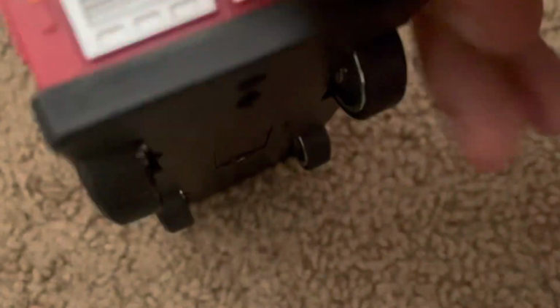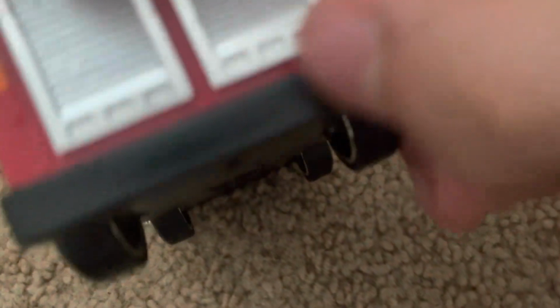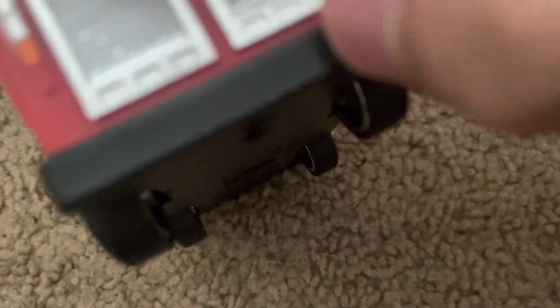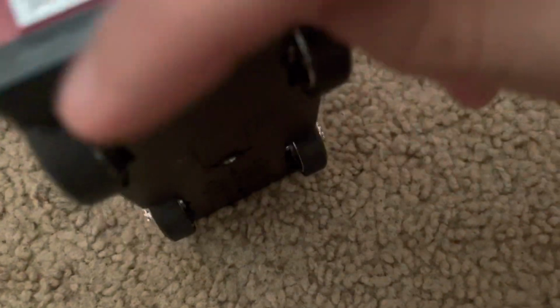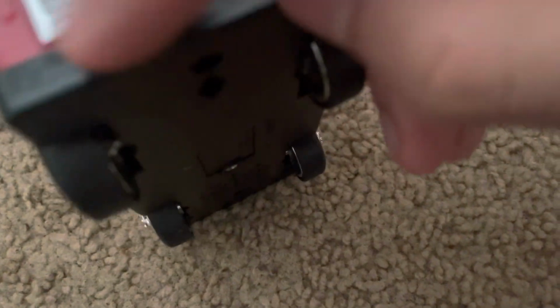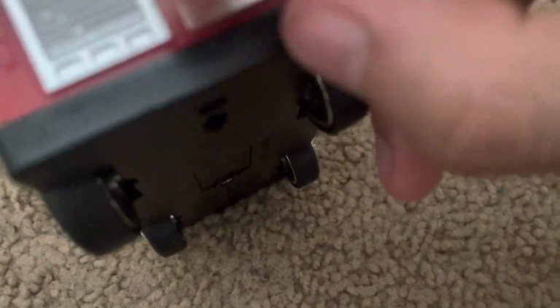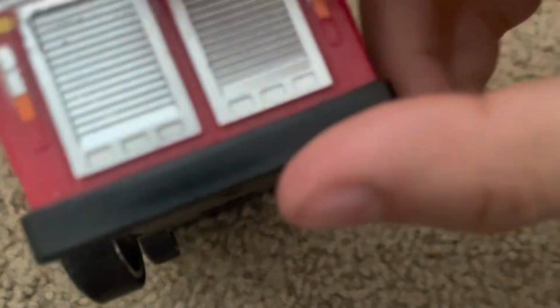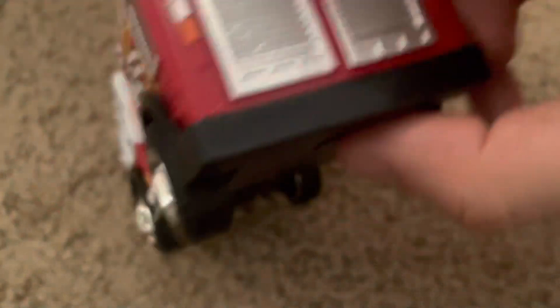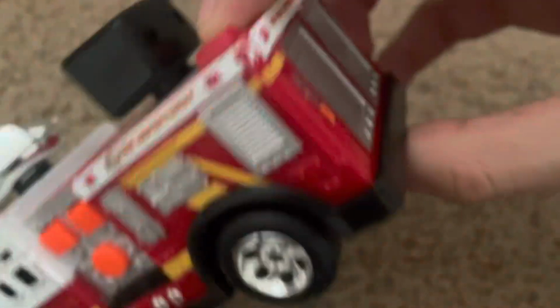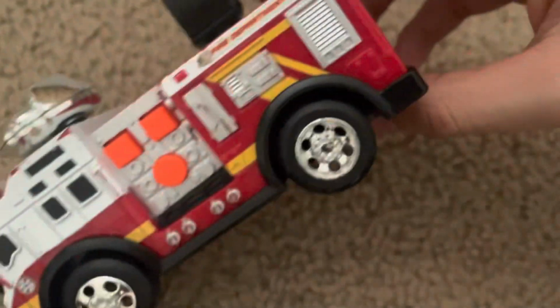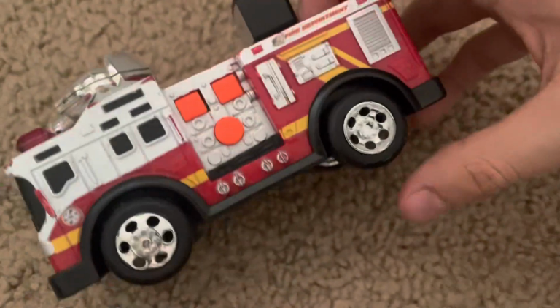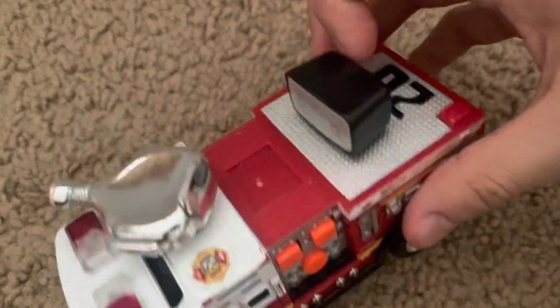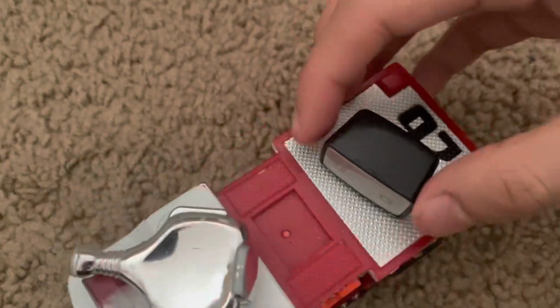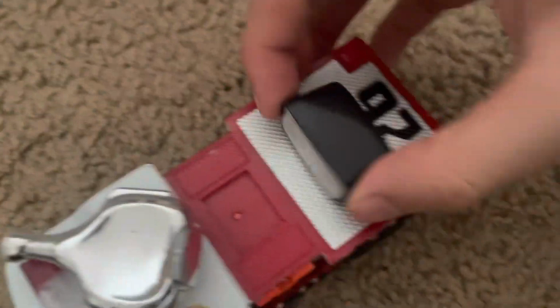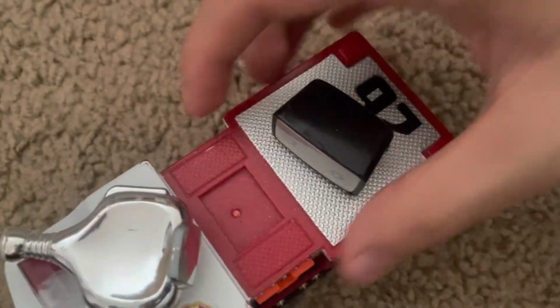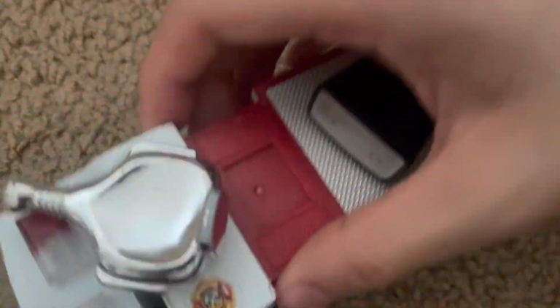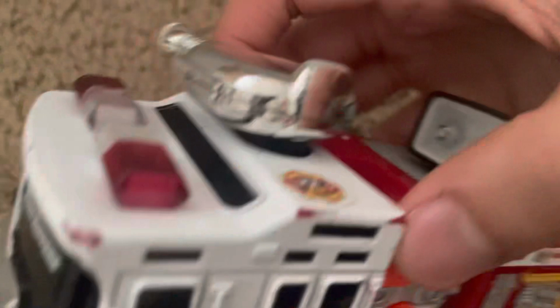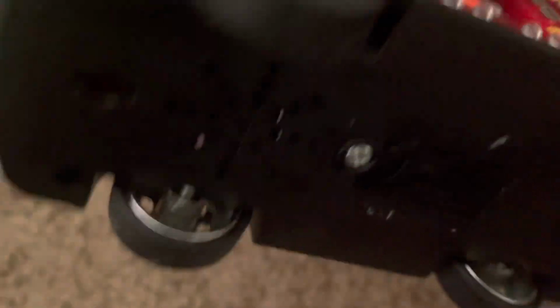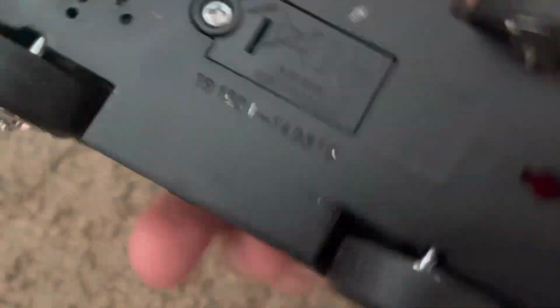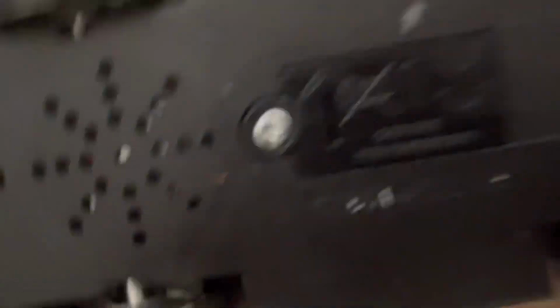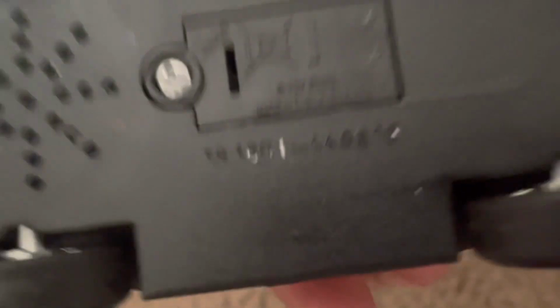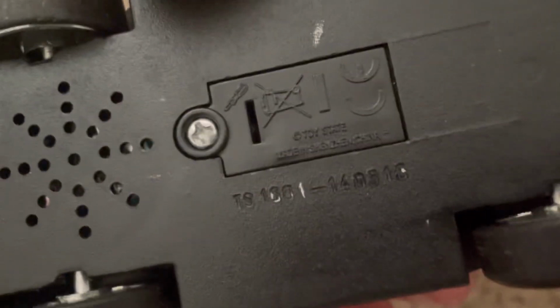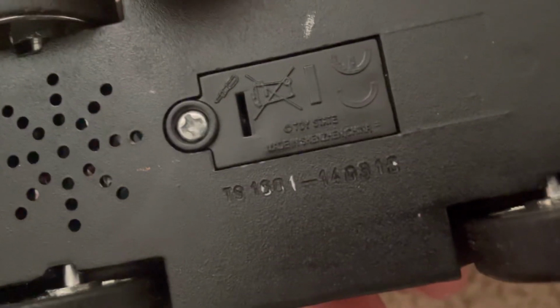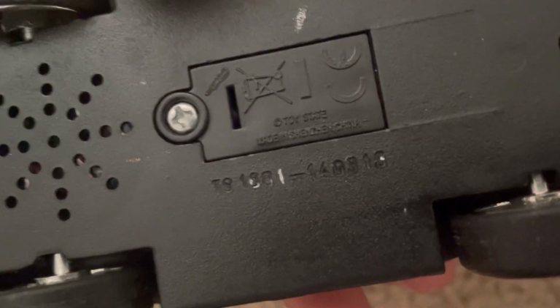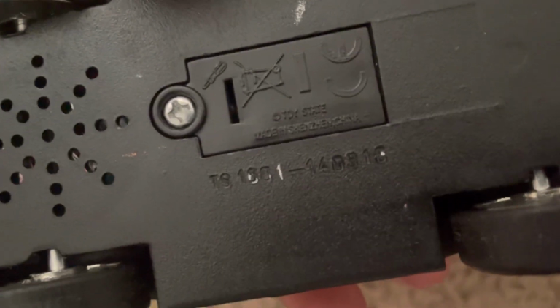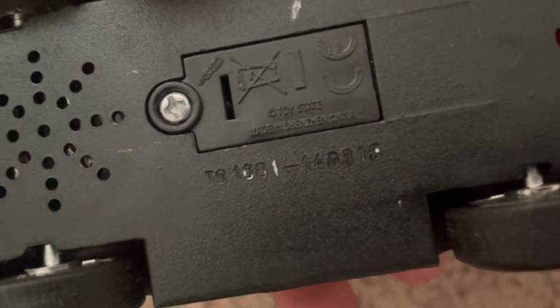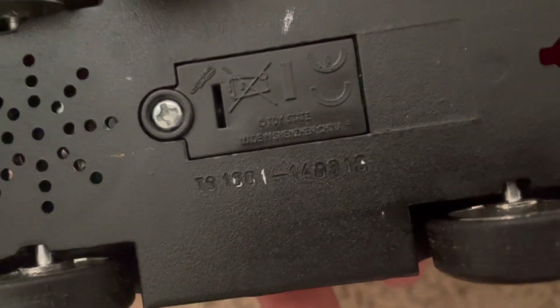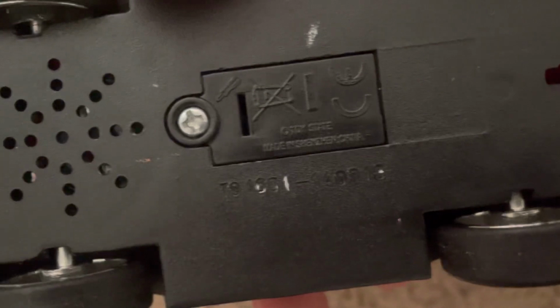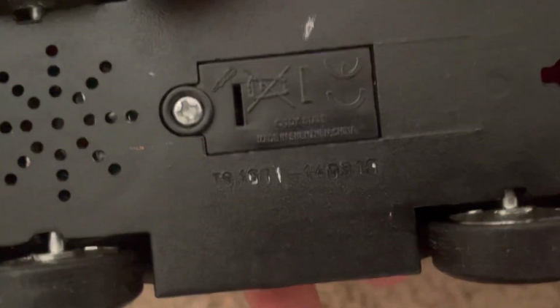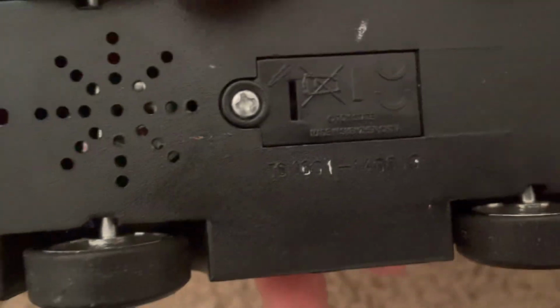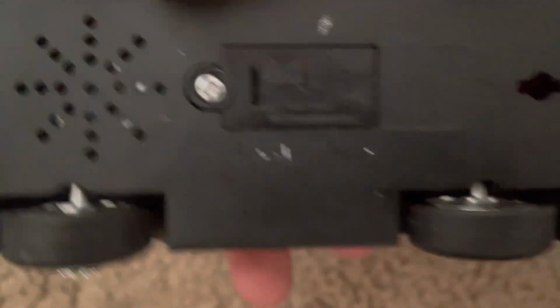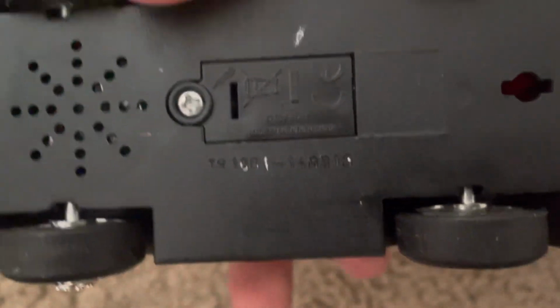The license plate is gone because it was barely holding on. I don't know what that says on the manufacturing date. If you guys know, tell me.